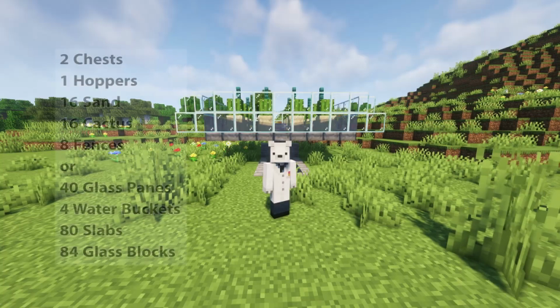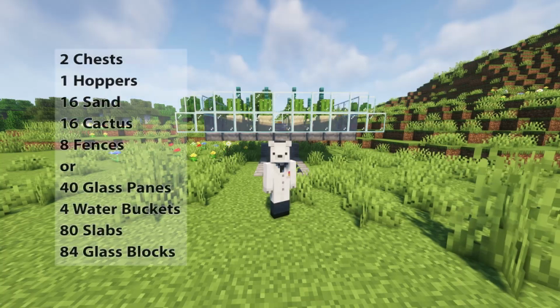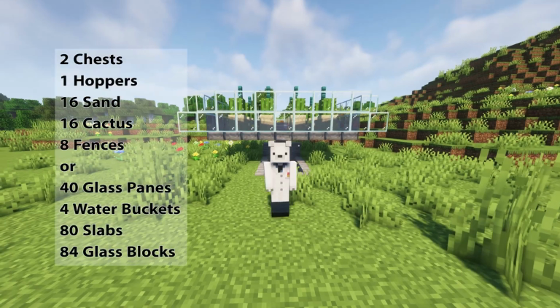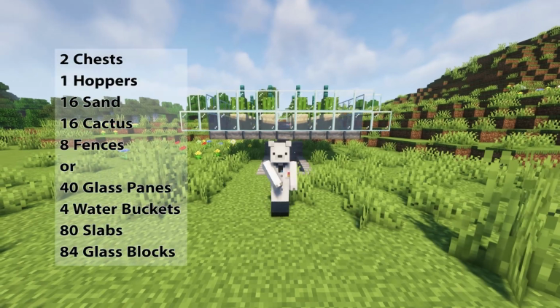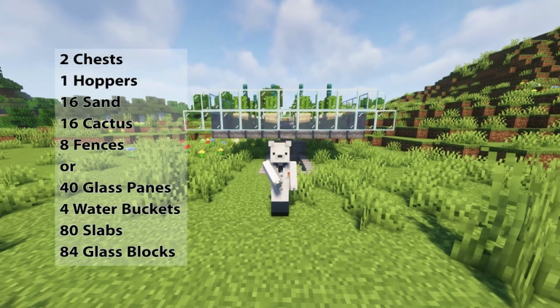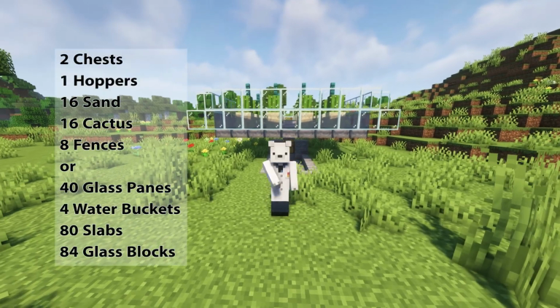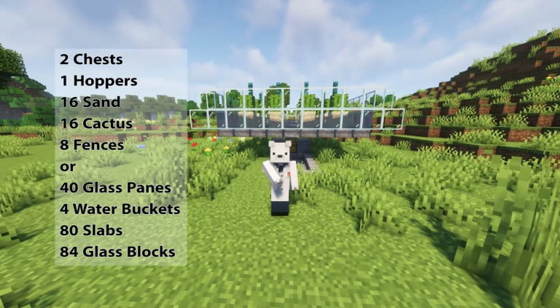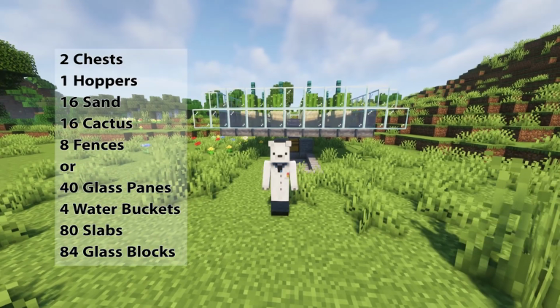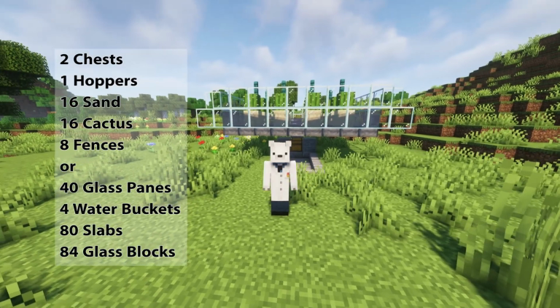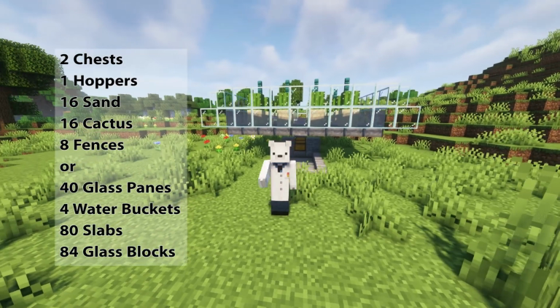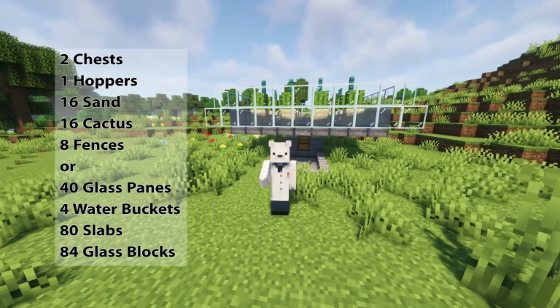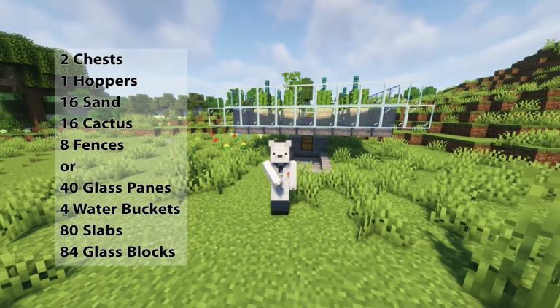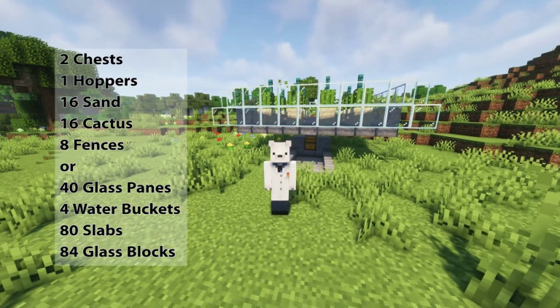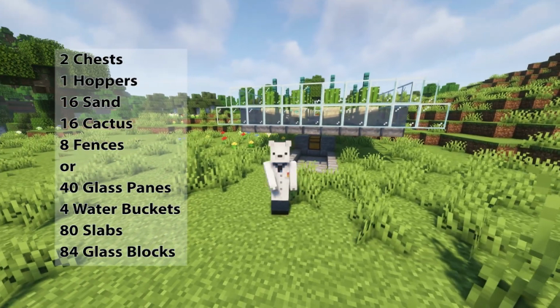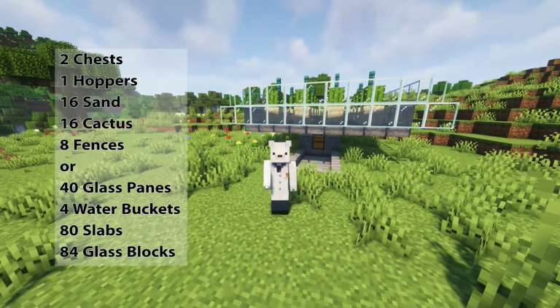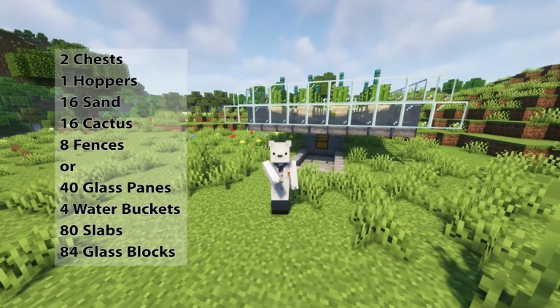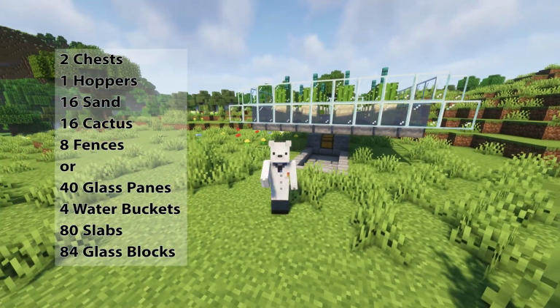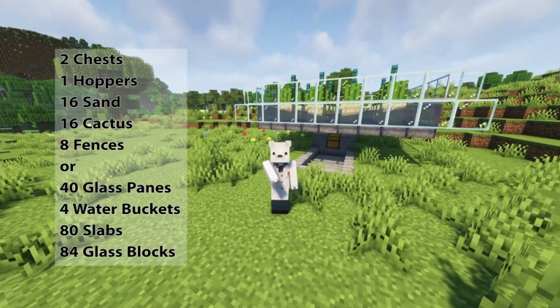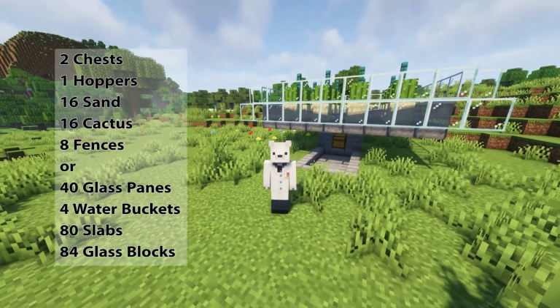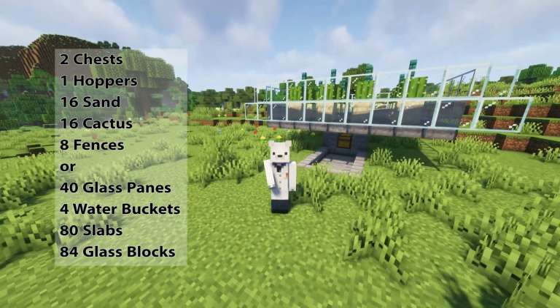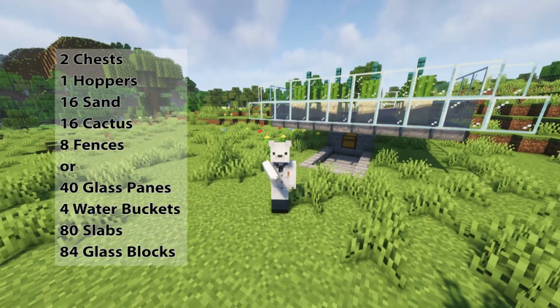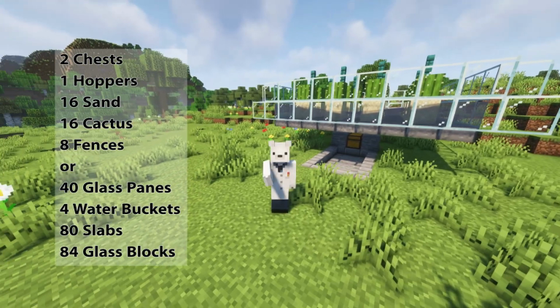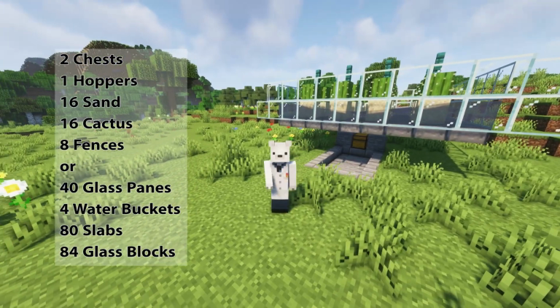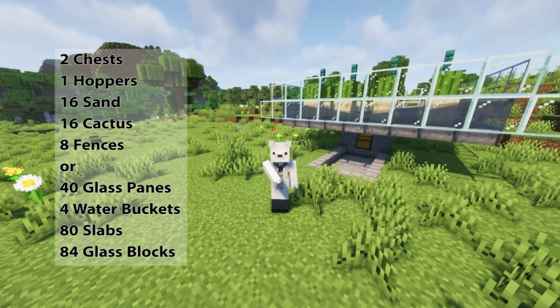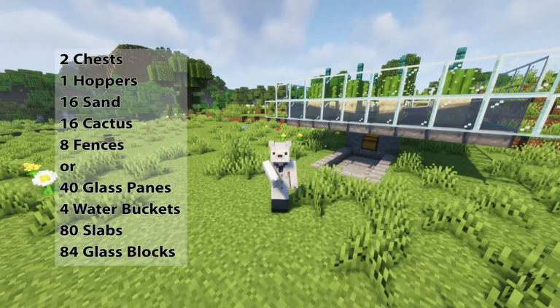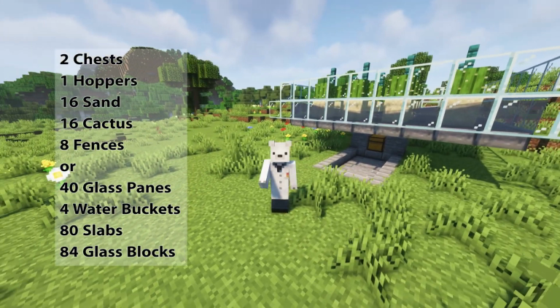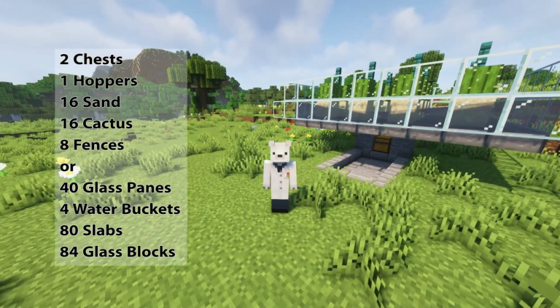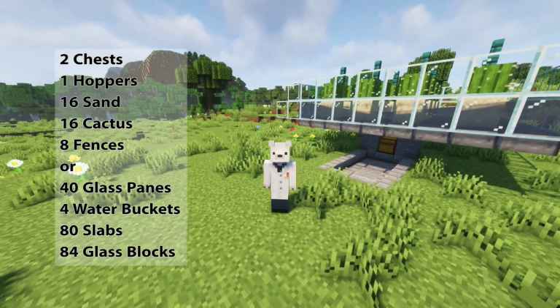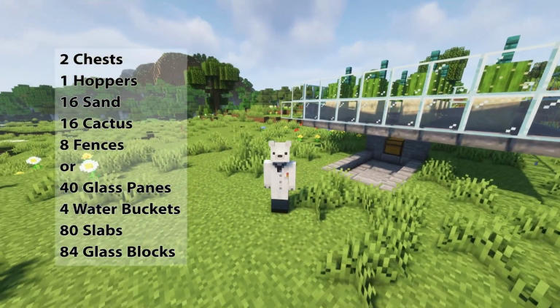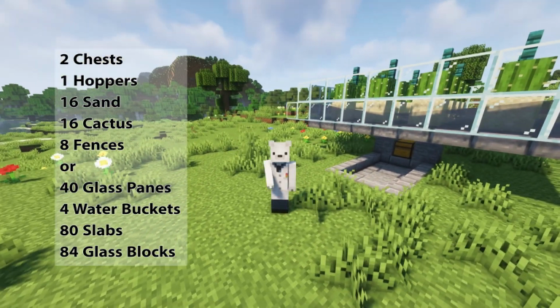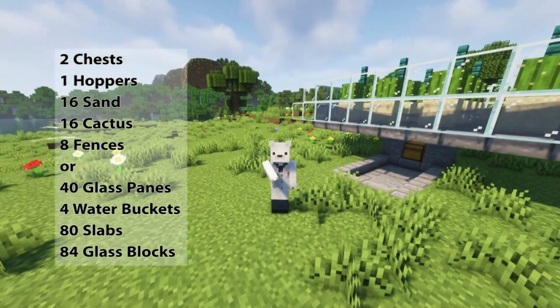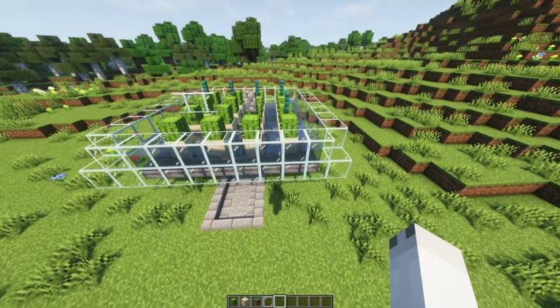The materials you'll need for this farm will appear on your screen now. Make sure to grab all of these, and remember if you want to make this farm any taller, you're going to have to grab some more sand, some more cactuses, some more fences, and some more building blocks.